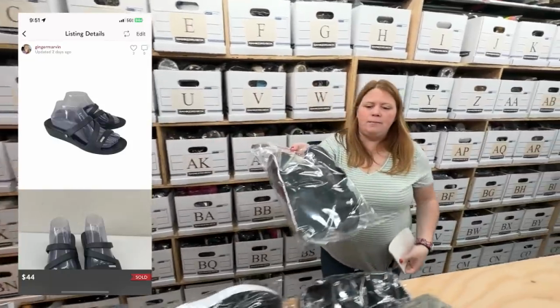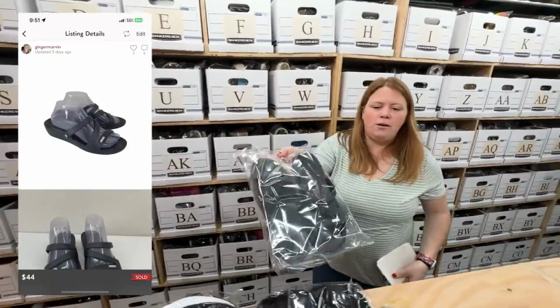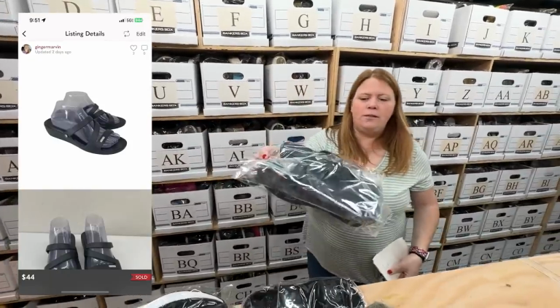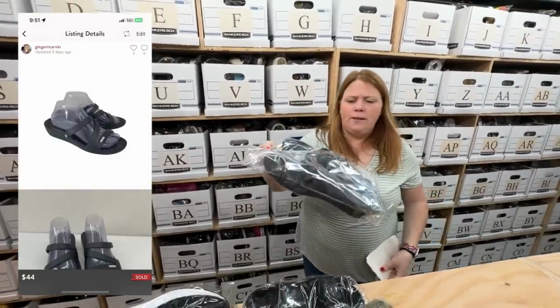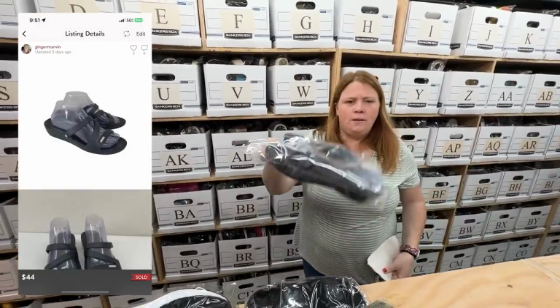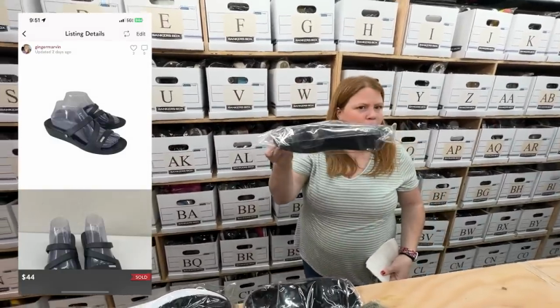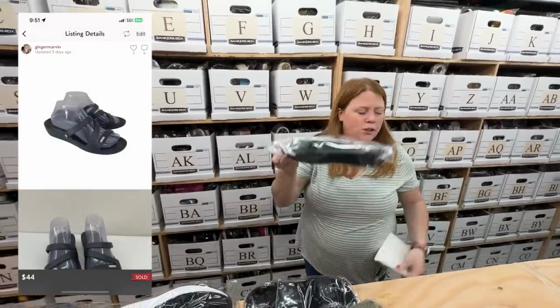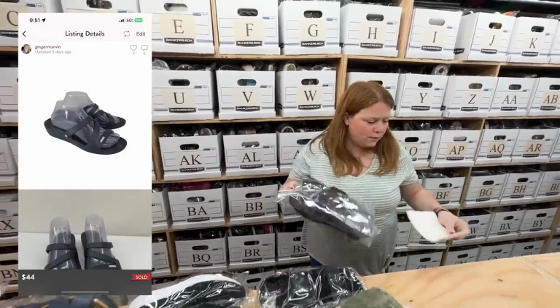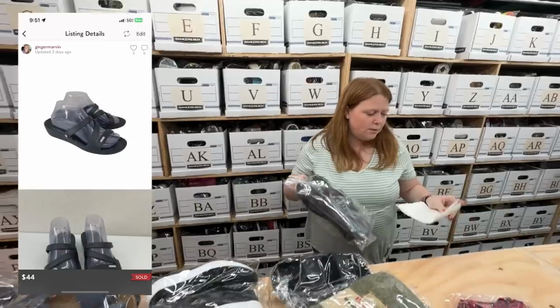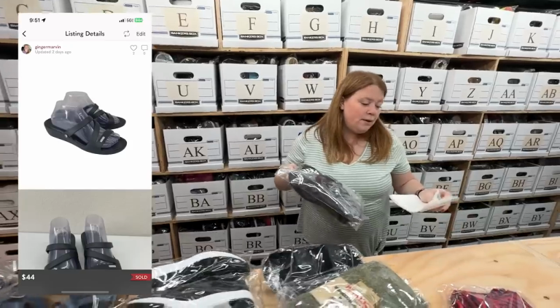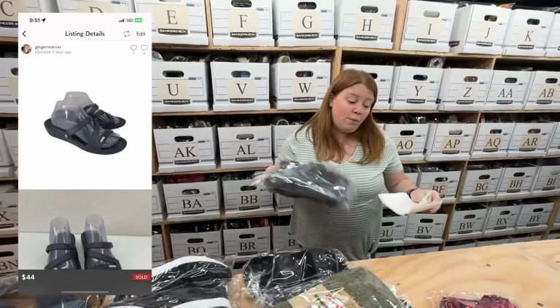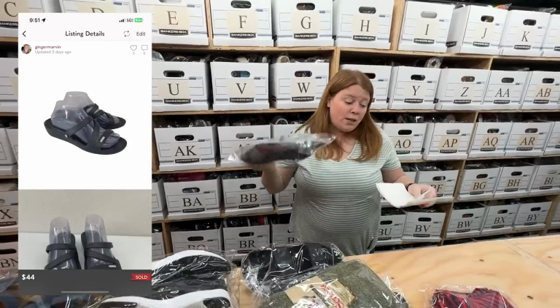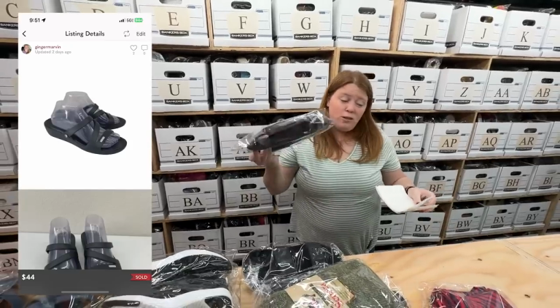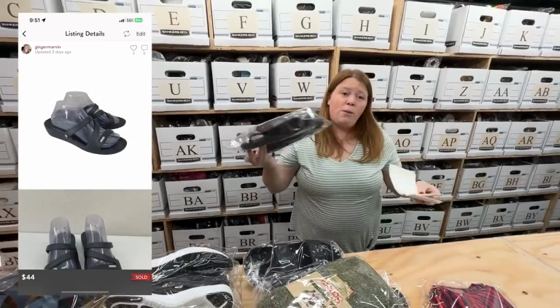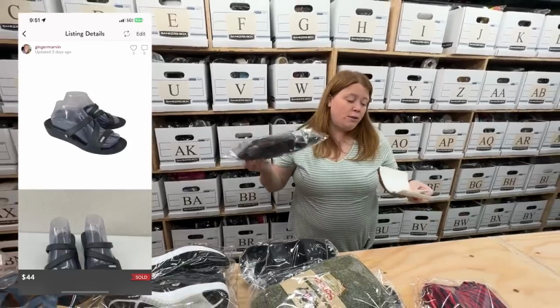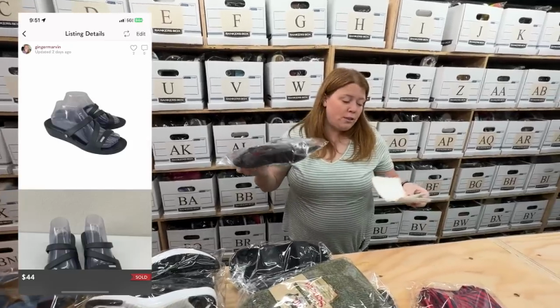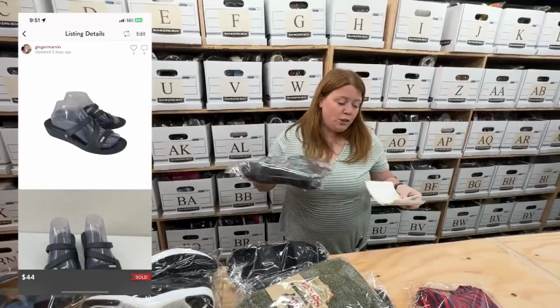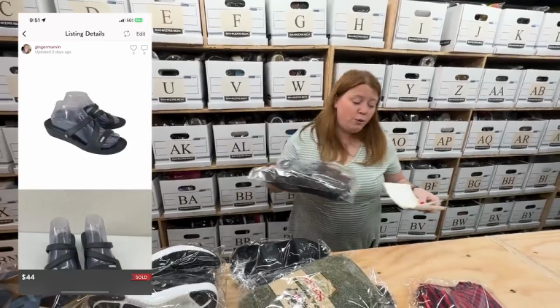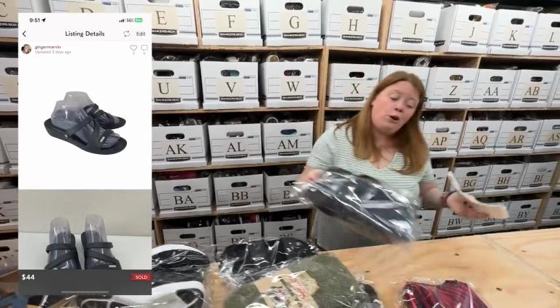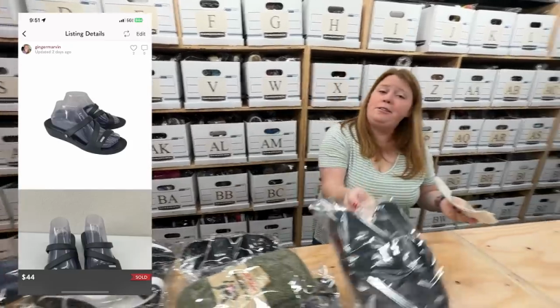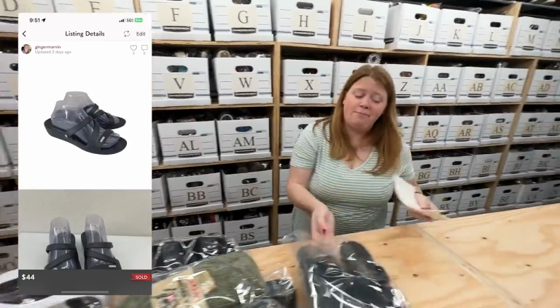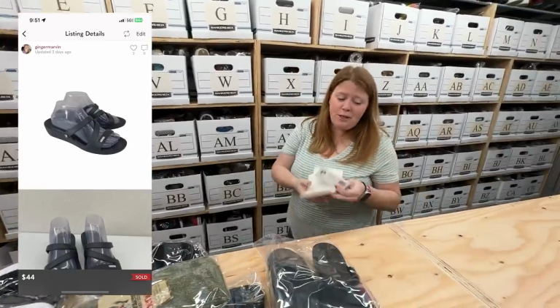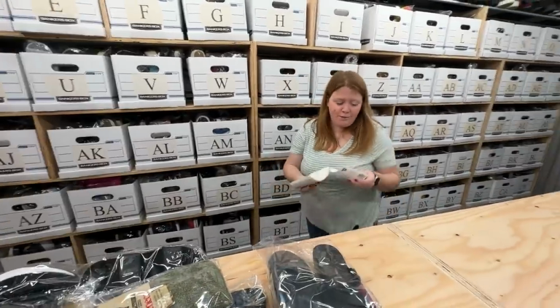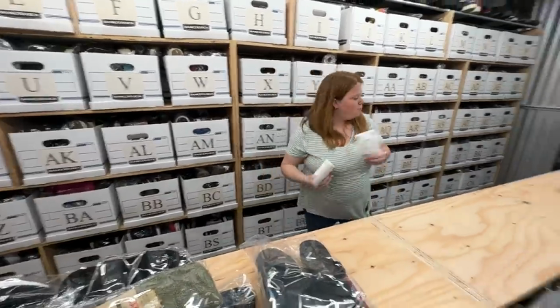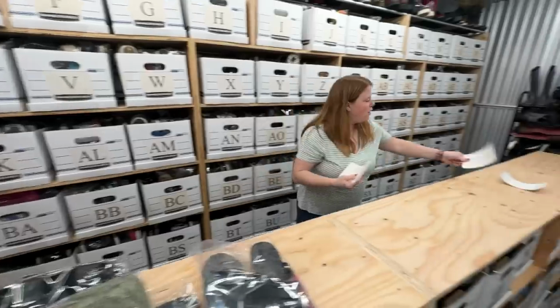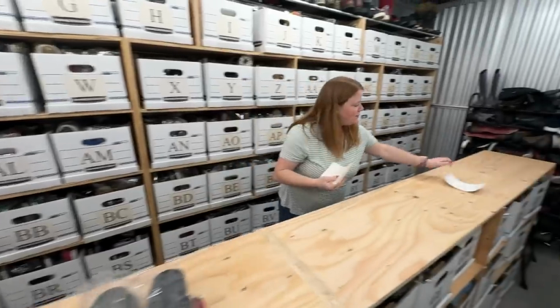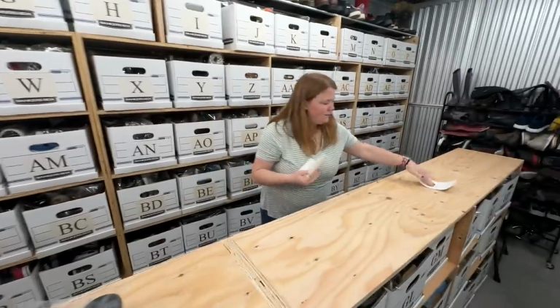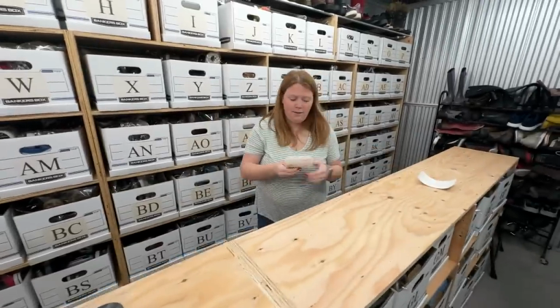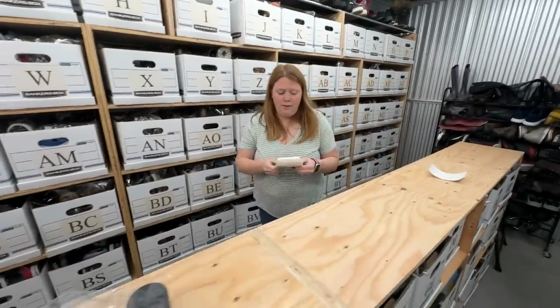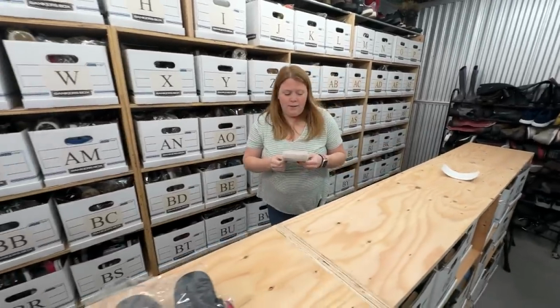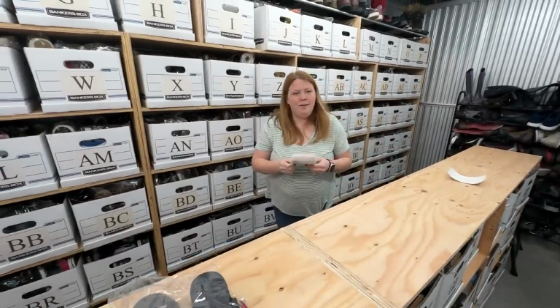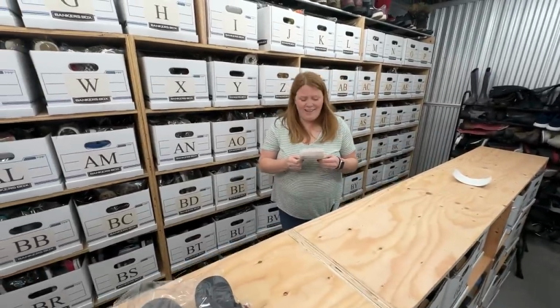Some Crocs — these are called the Patricia sandal. I bought them for $10 and they sold for my full list price on Posh of $44. Crazy for Crocs — they're out-selling Vionics.